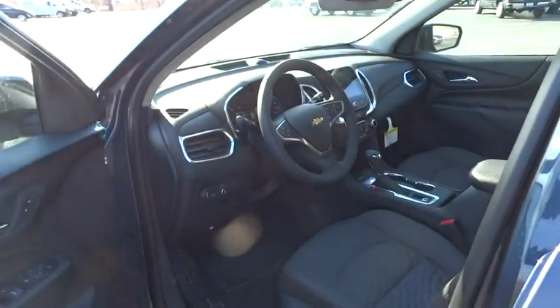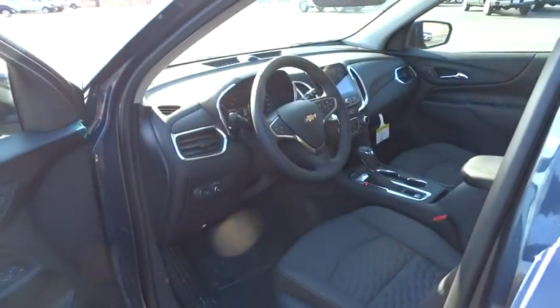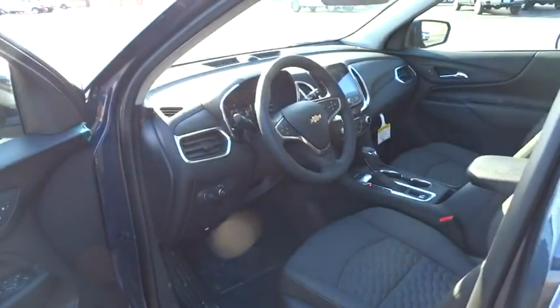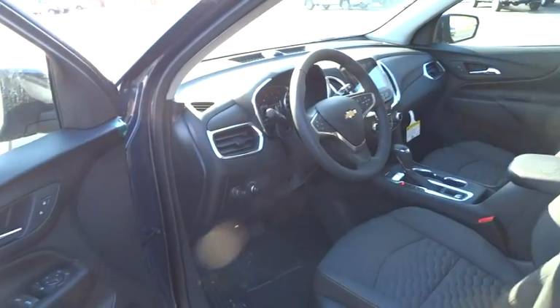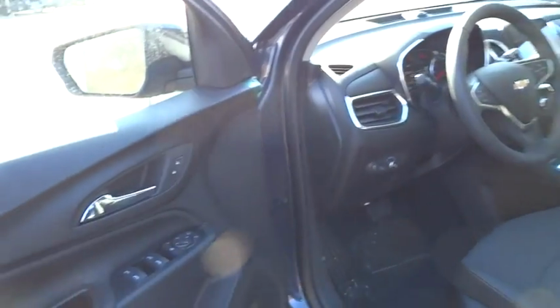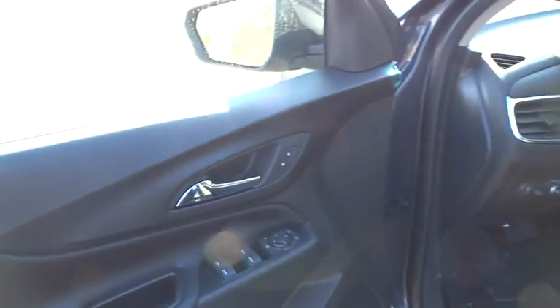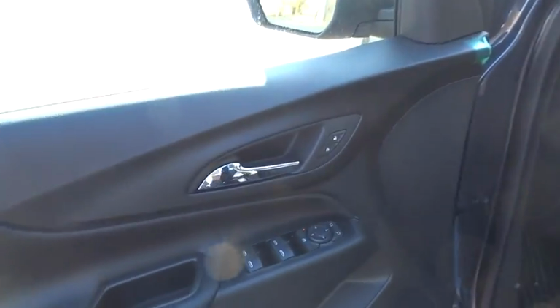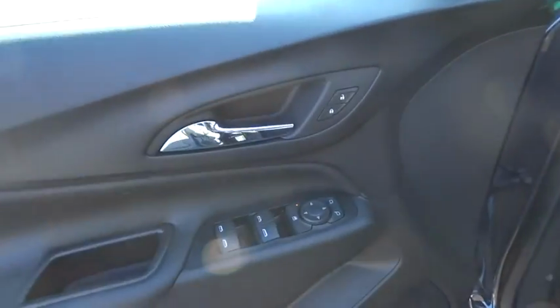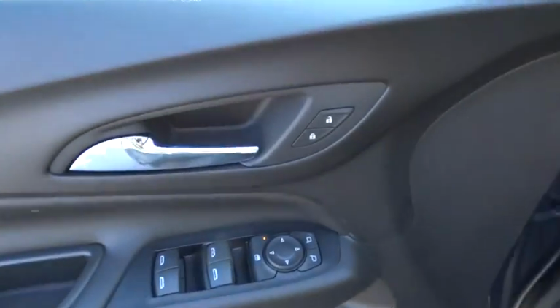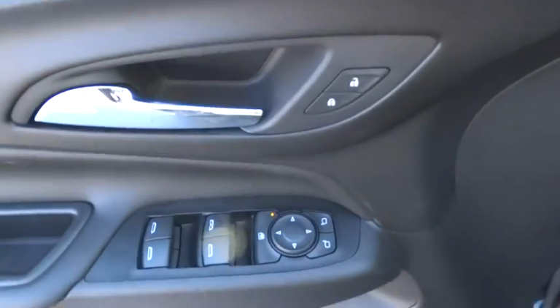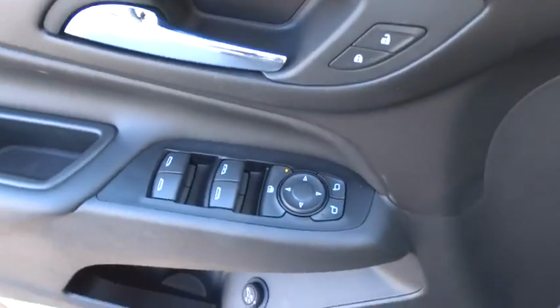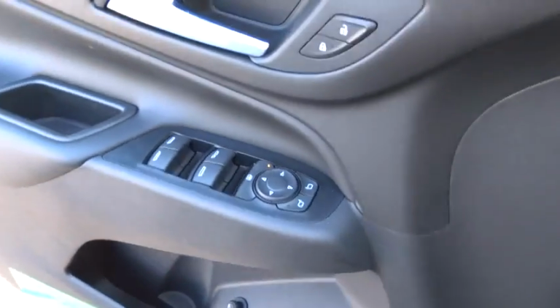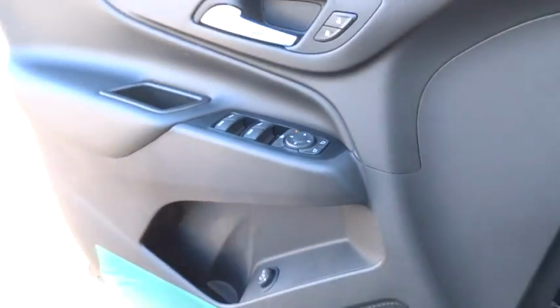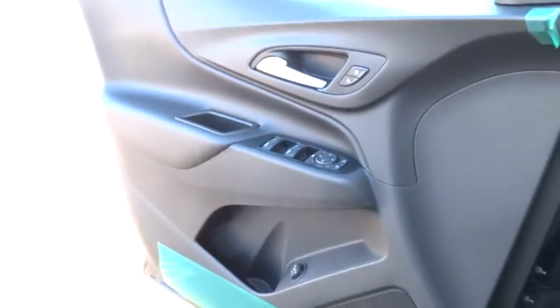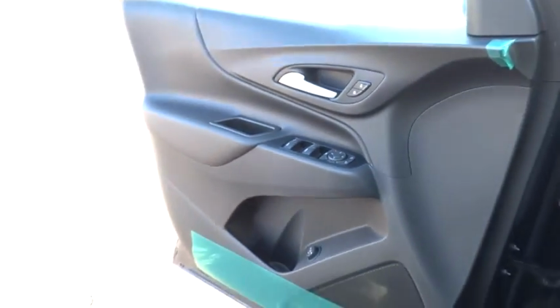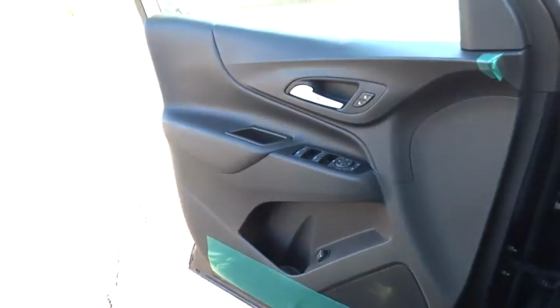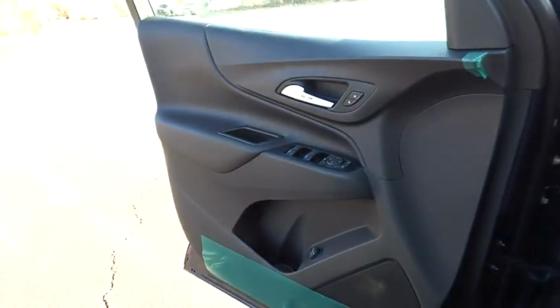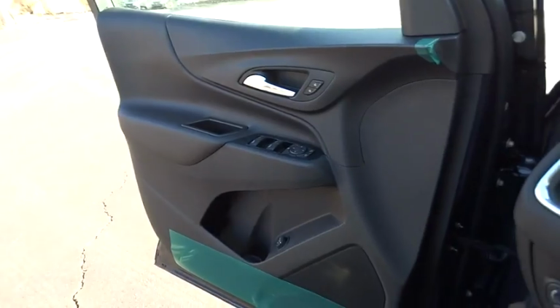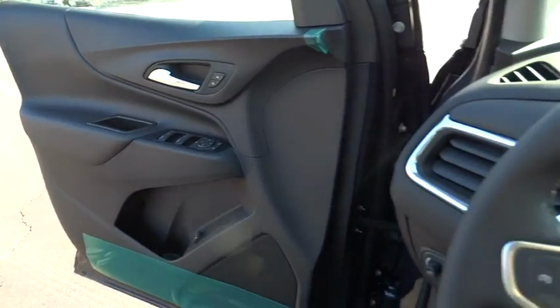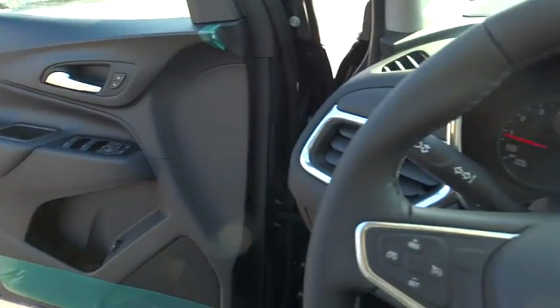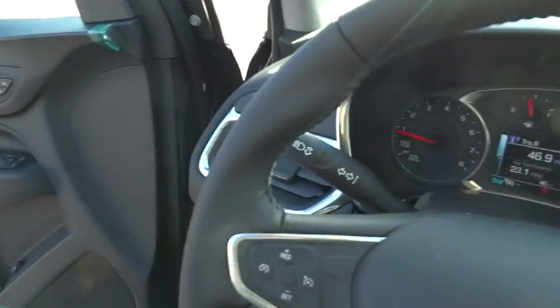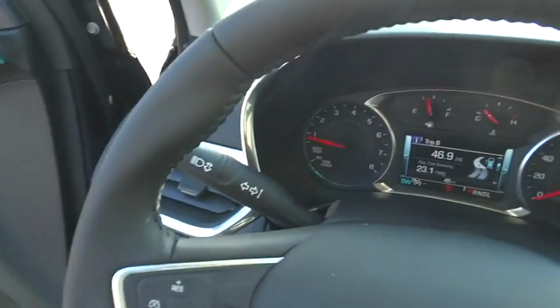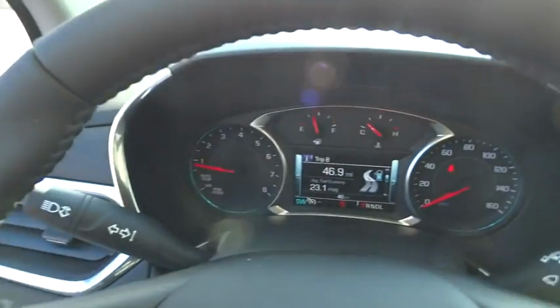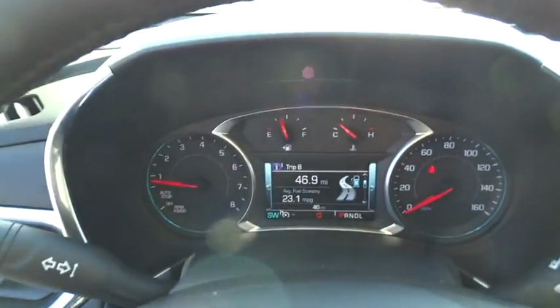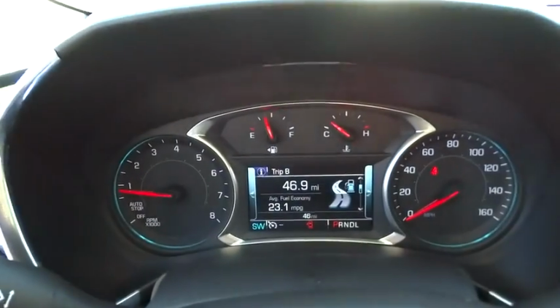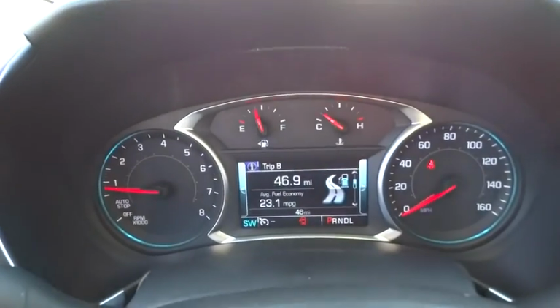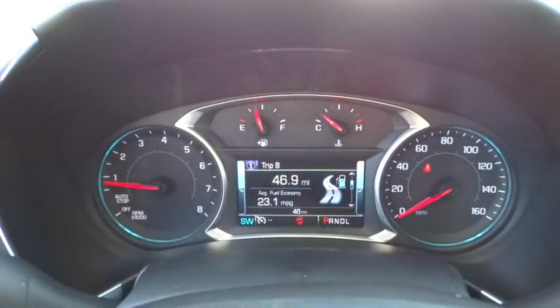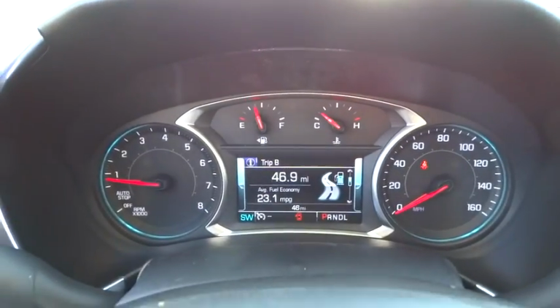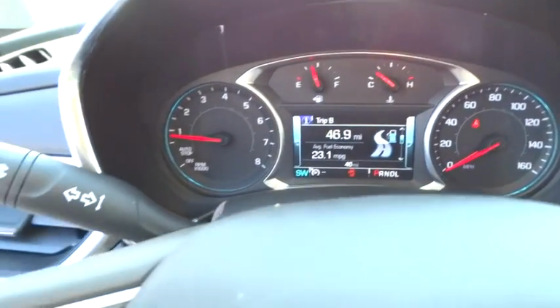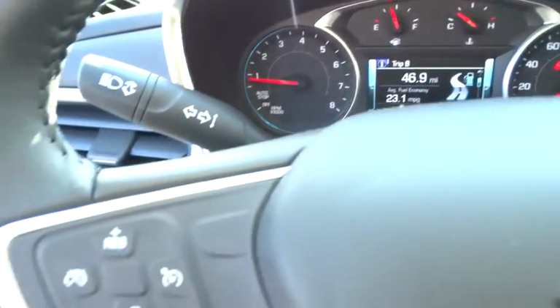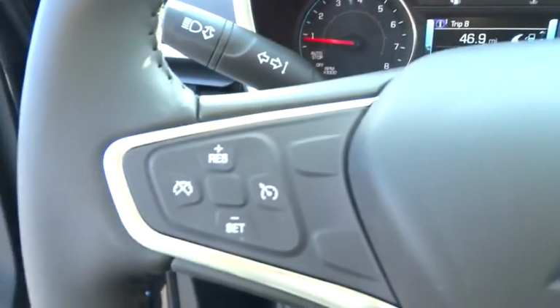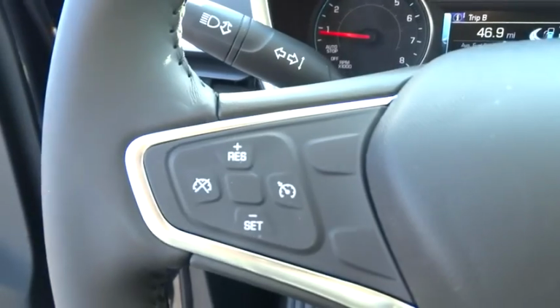Adjustable steering wheel. Keyless start. Cruise control. Floor mats. Four-wheel disc brakes. Aluminum wheels. AM-FM stereo radio. Rear defrost. Child safety locks. MP3 player.